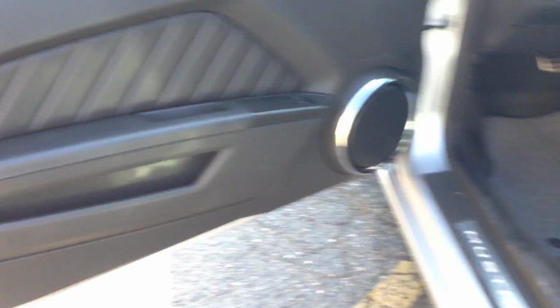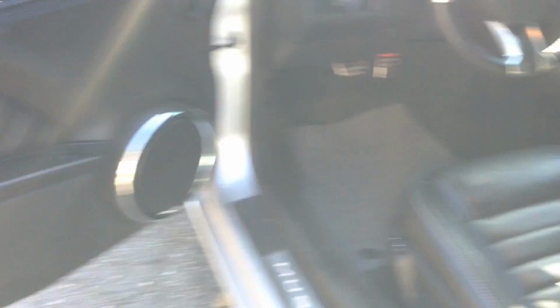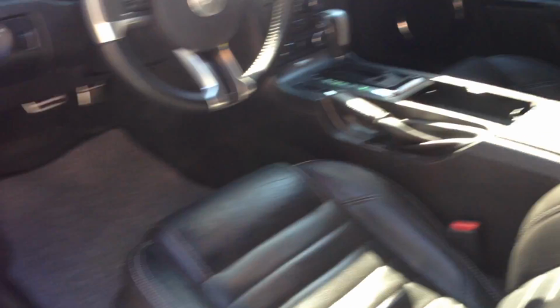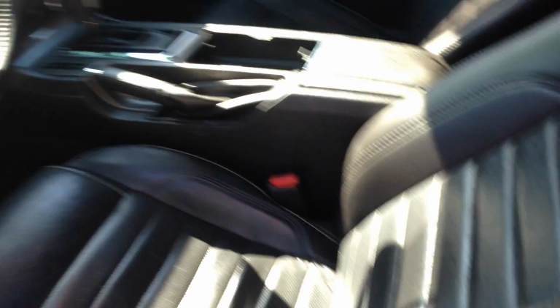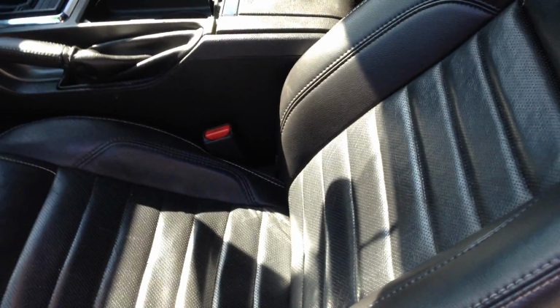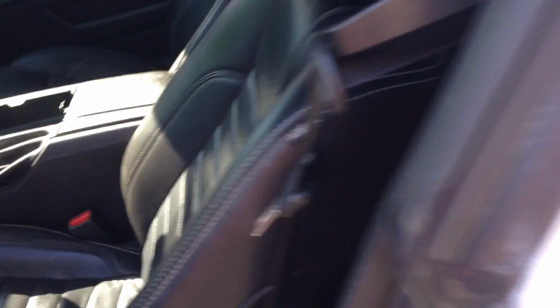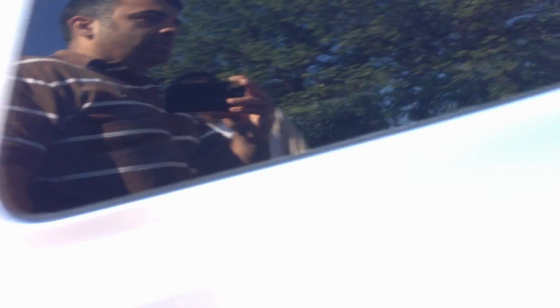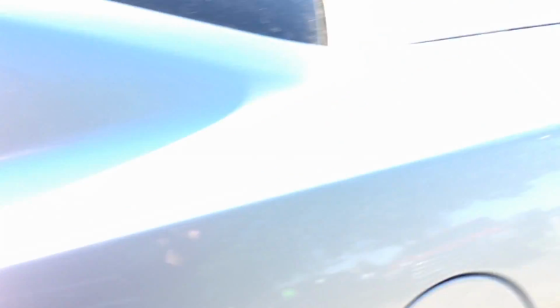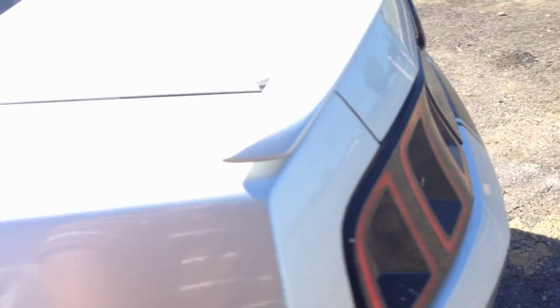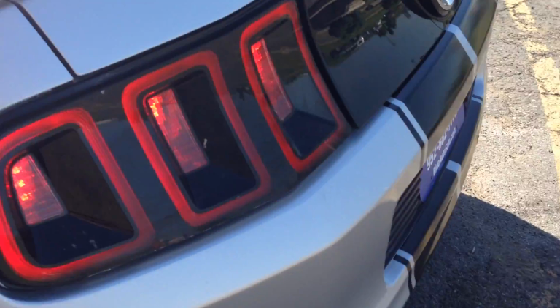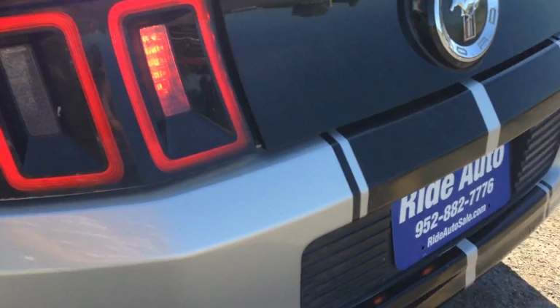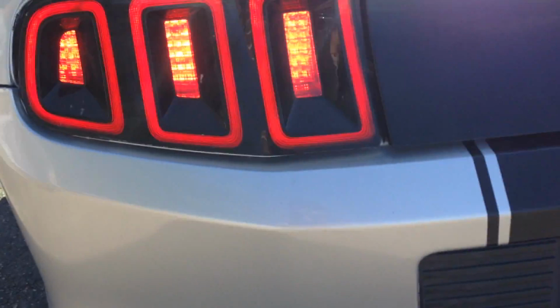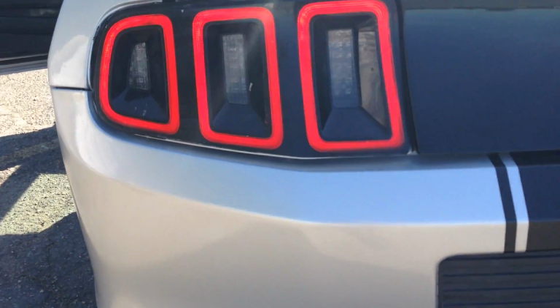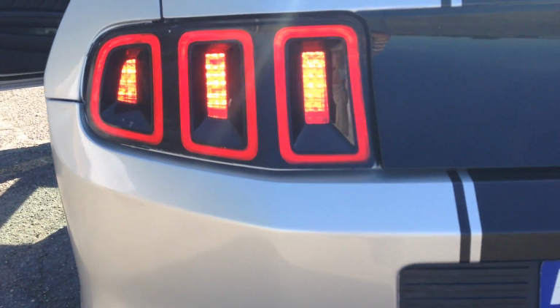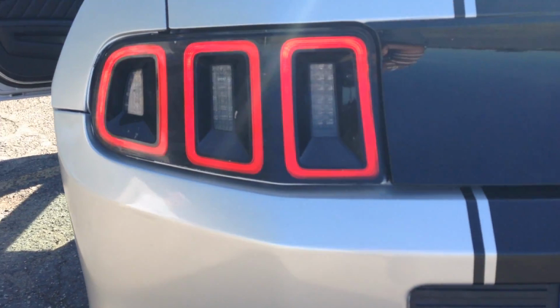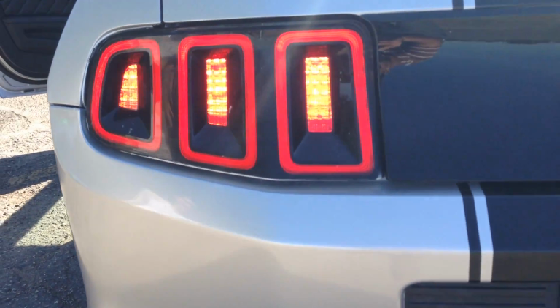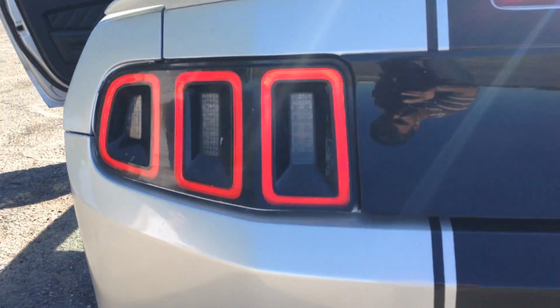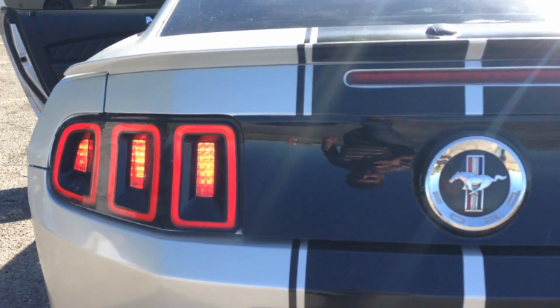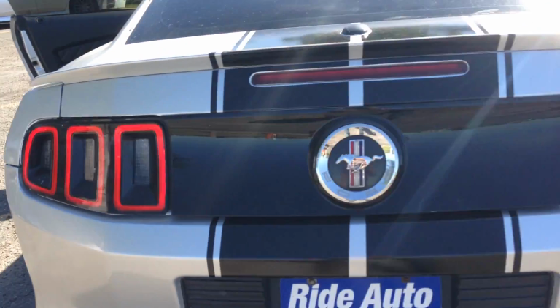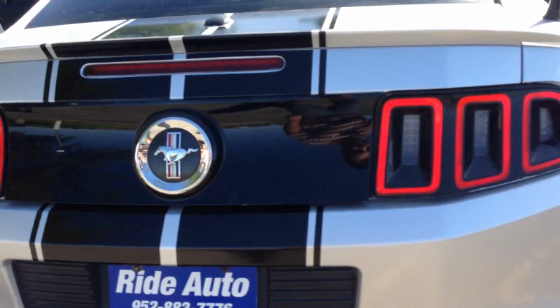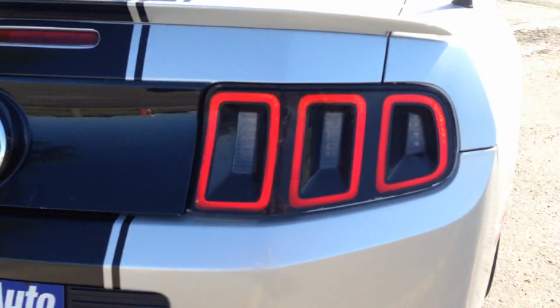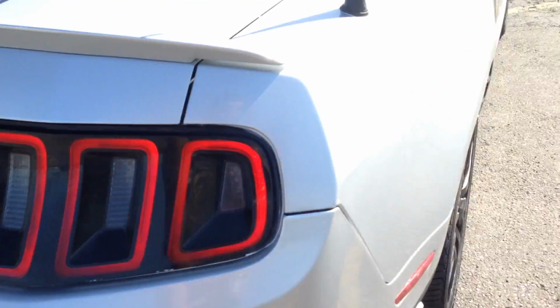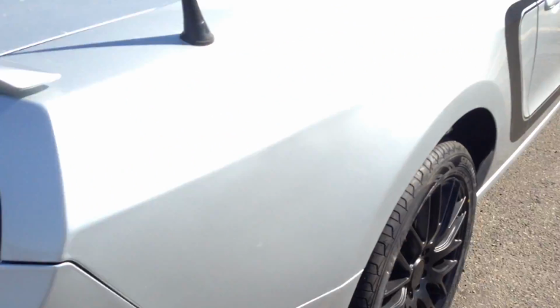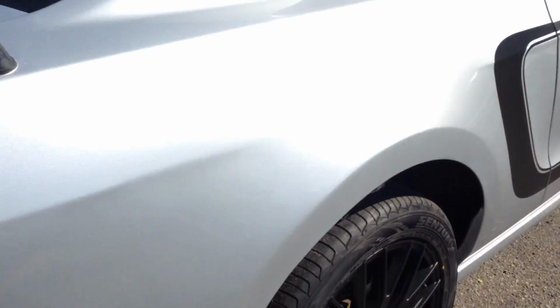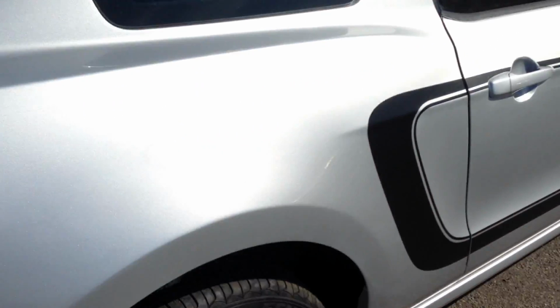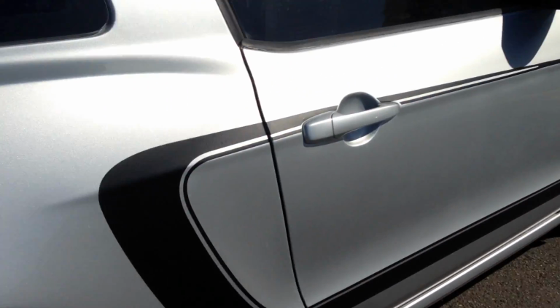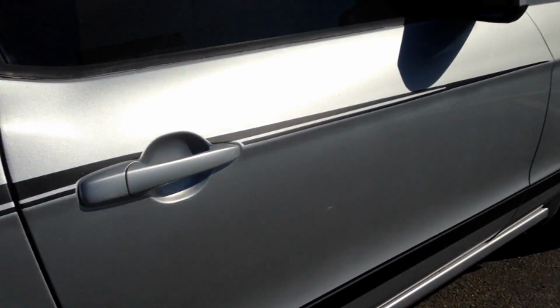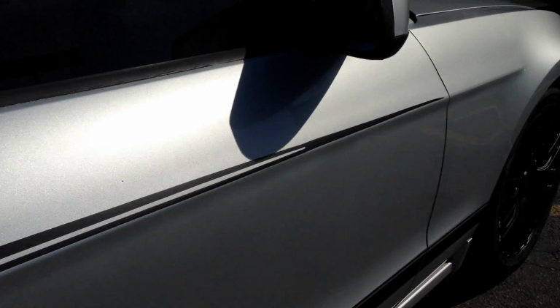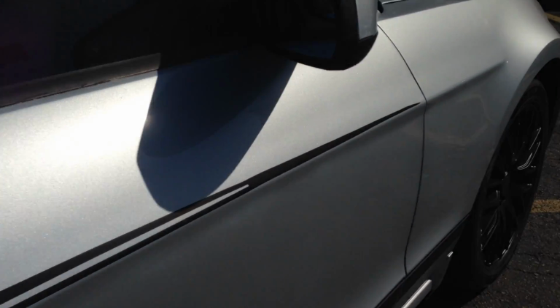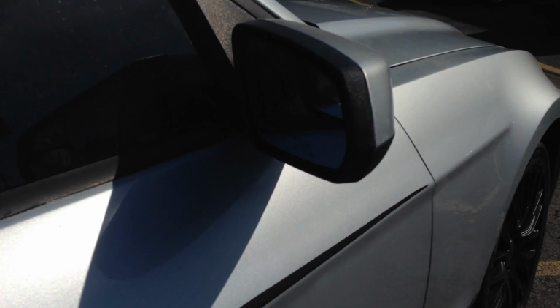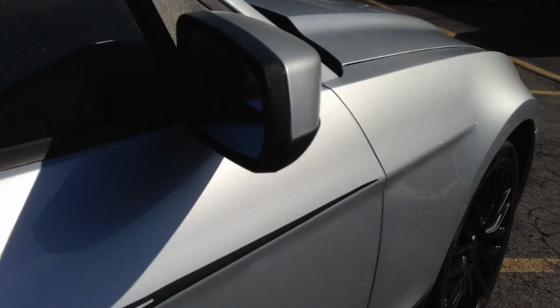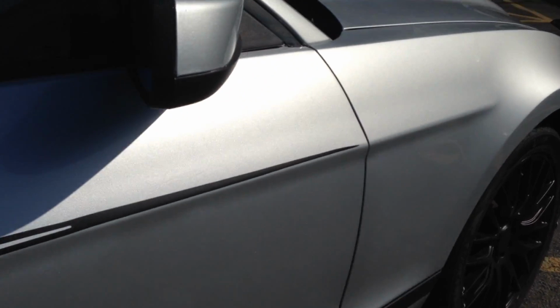Let me show you the tail lights and the way that they work — they're really cool at night. As you can see these are called the sequential tail lights. It's also got the blind spot monitors on the mirrors.